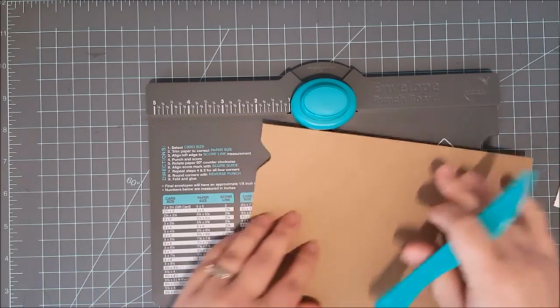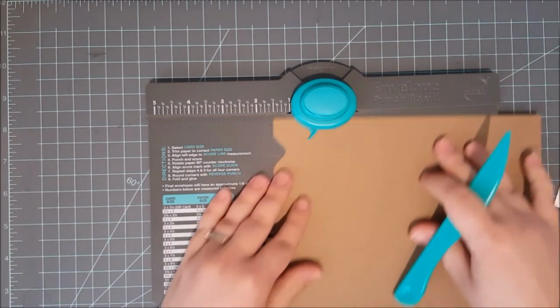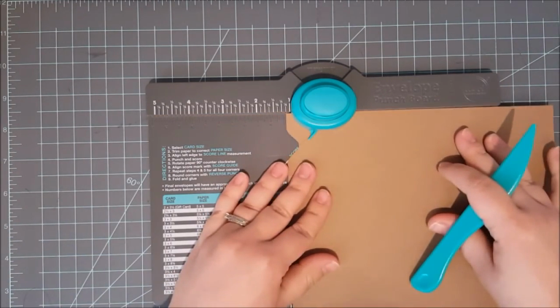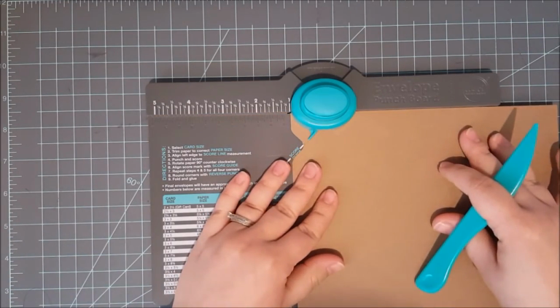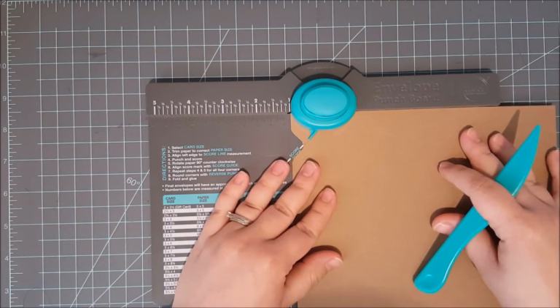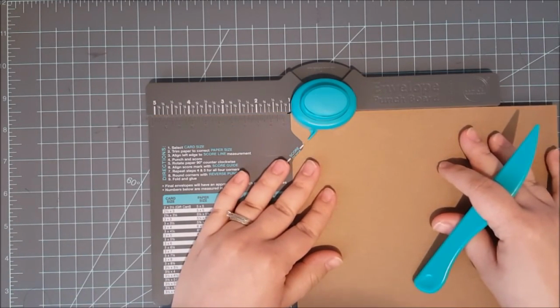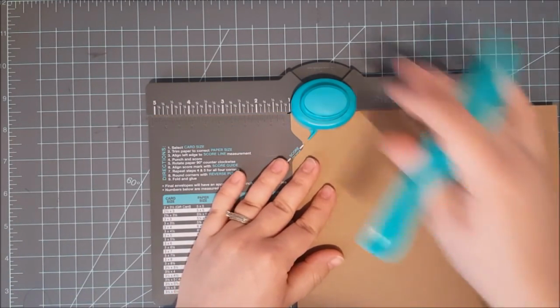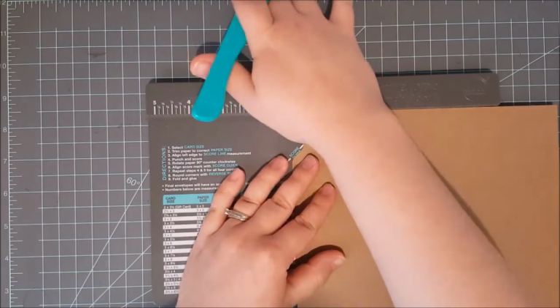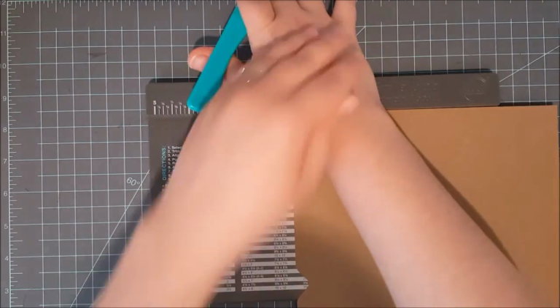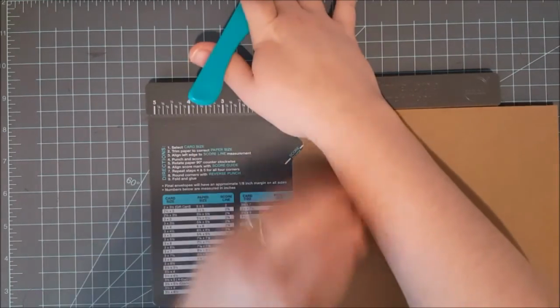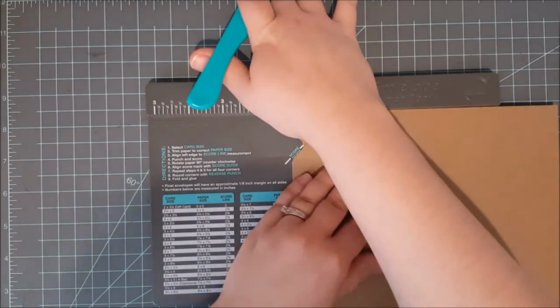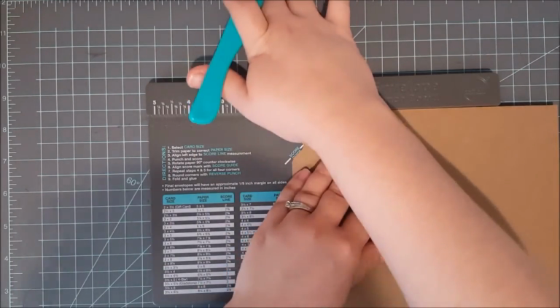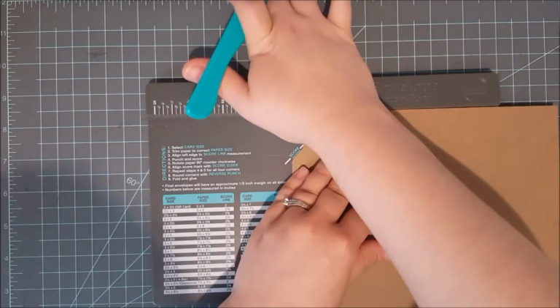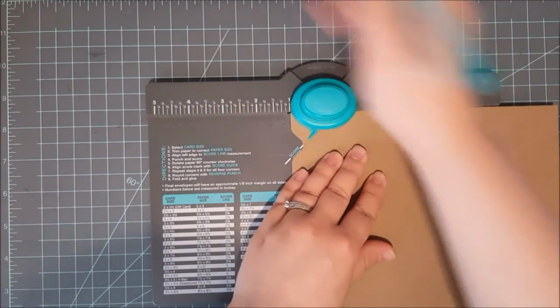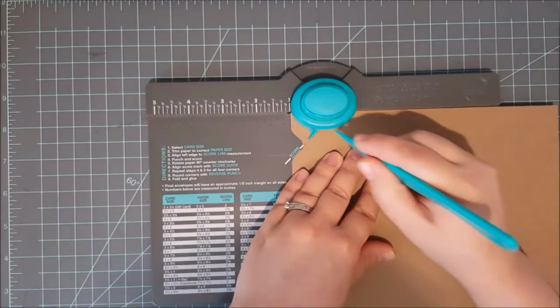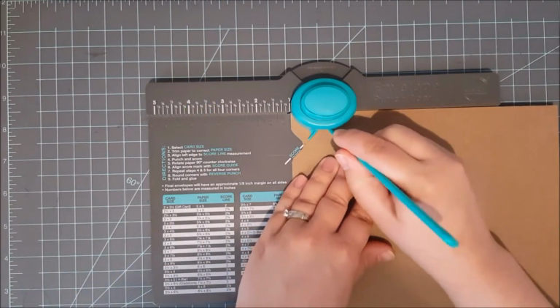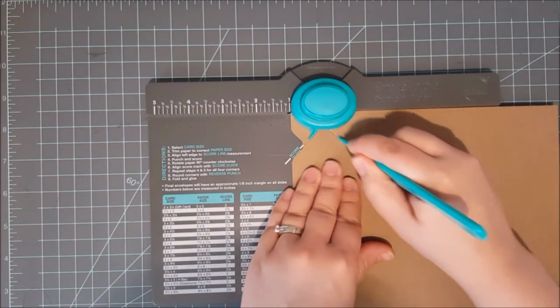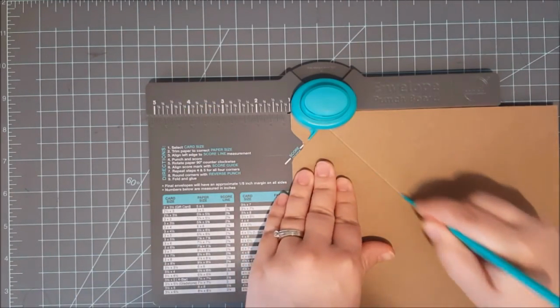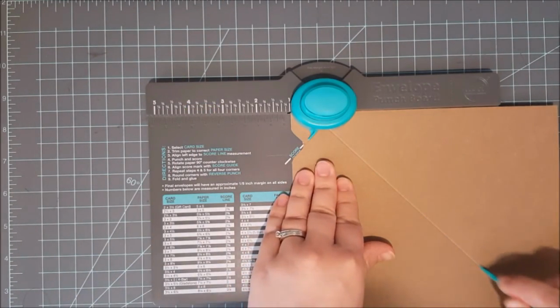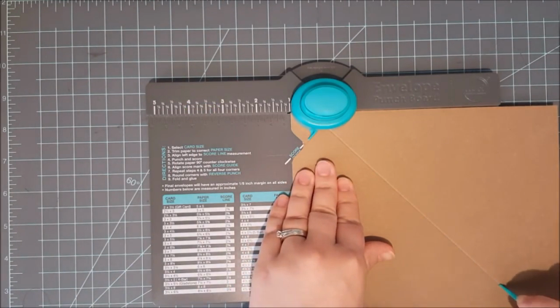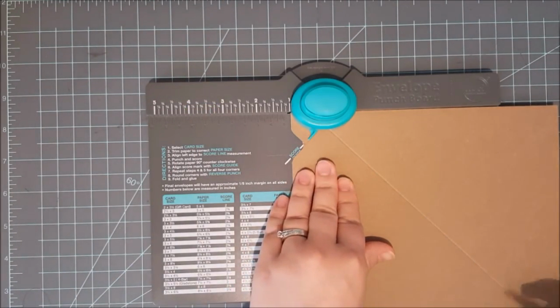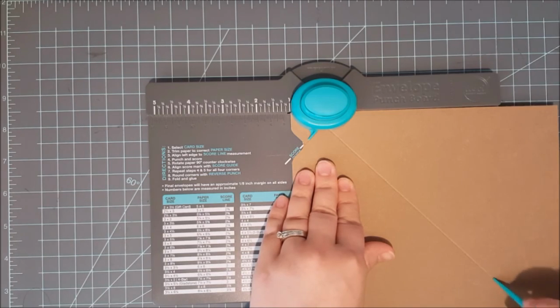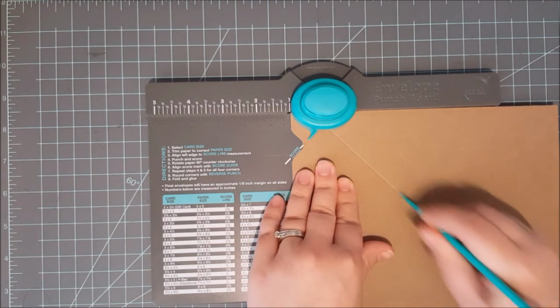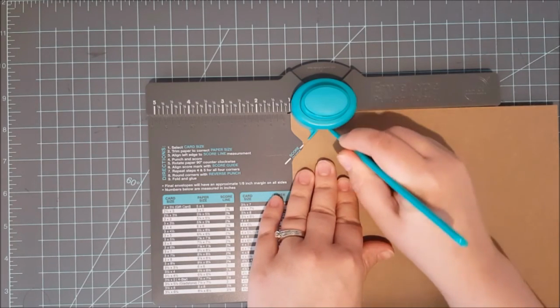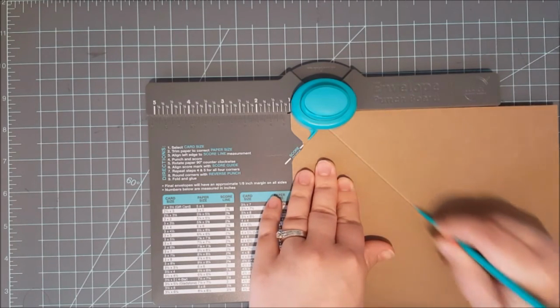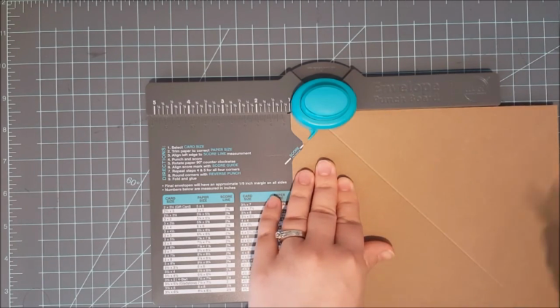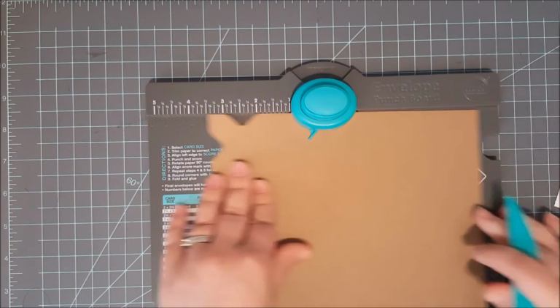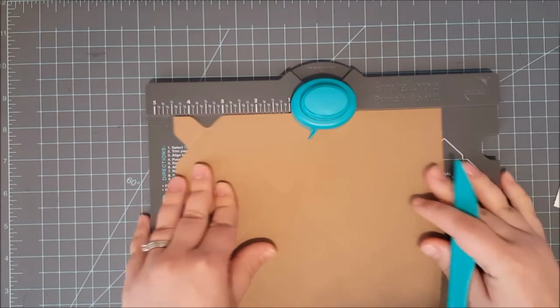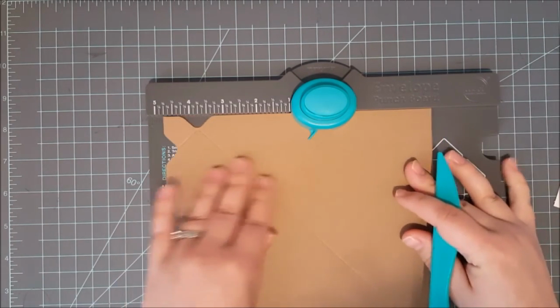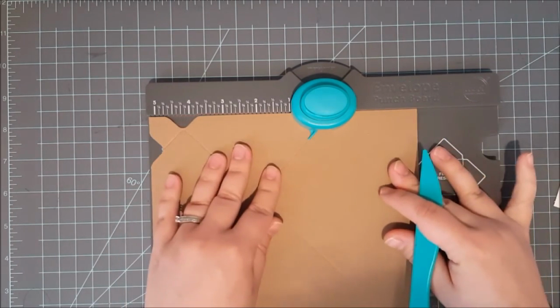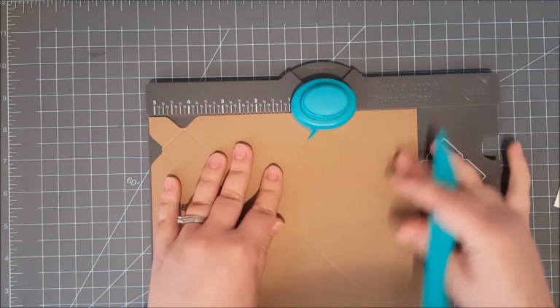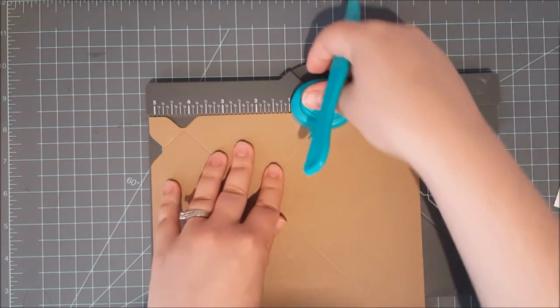Now you just want to flip and rotate the paper 90 degrees, line that little piece that comes out from your tool up with your score mark, then punch it and score it.